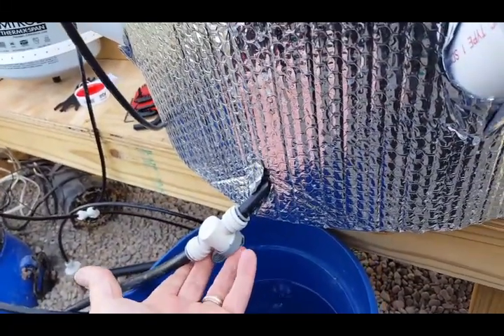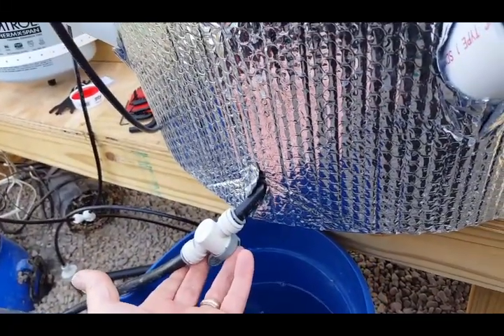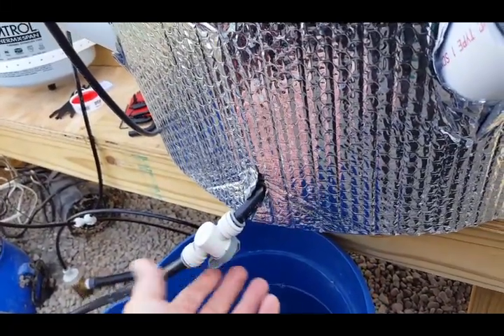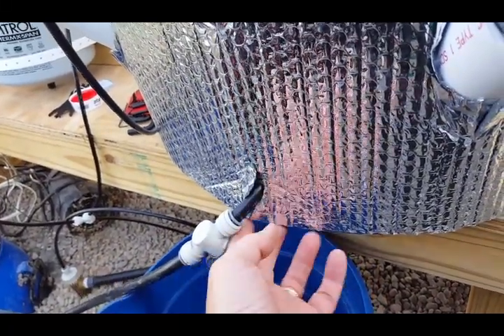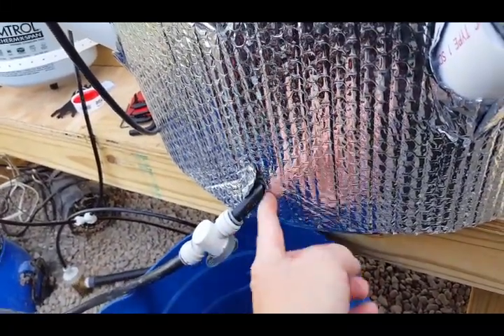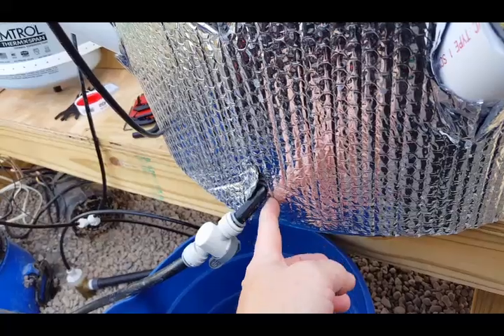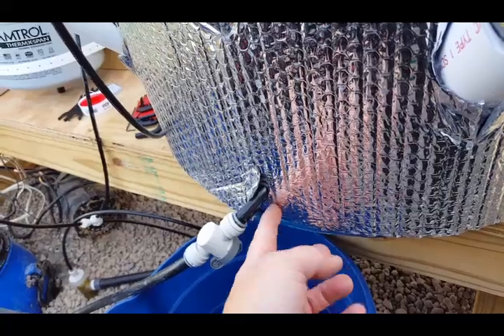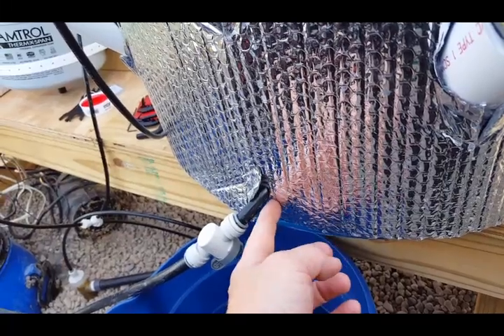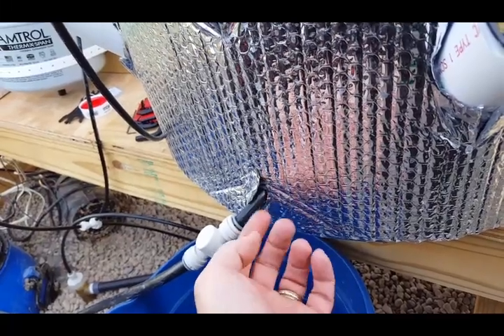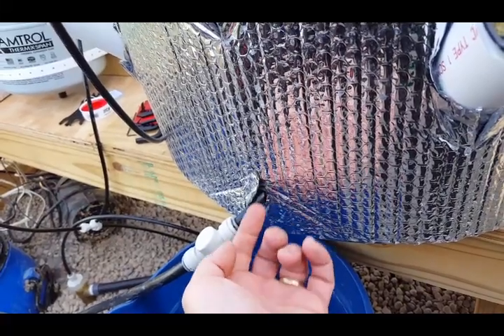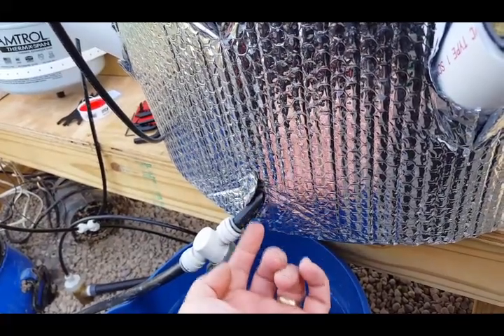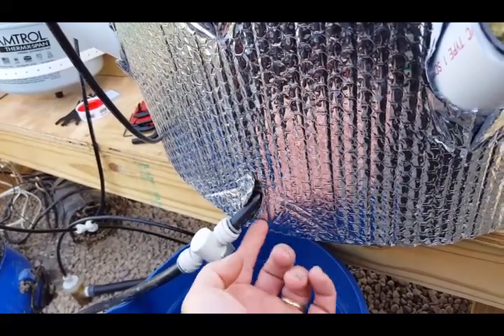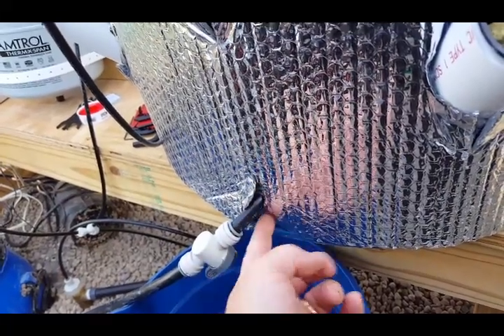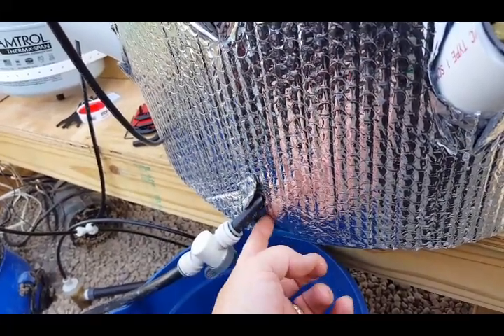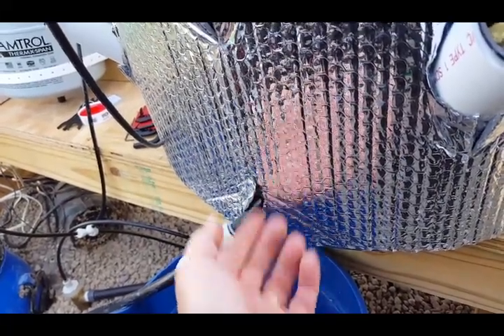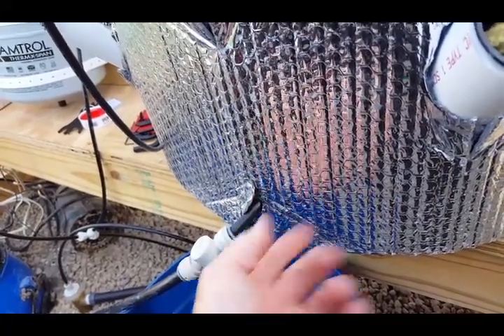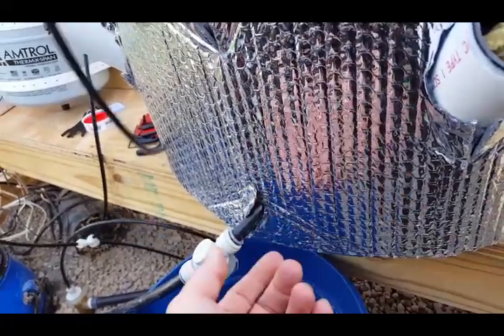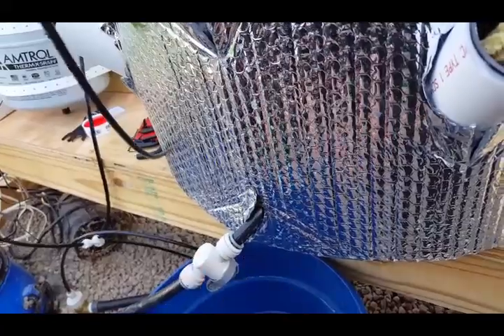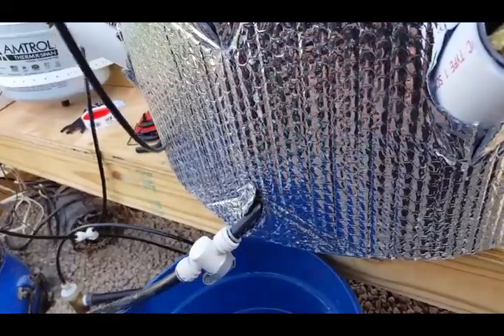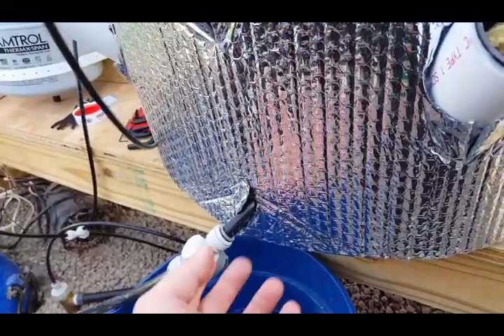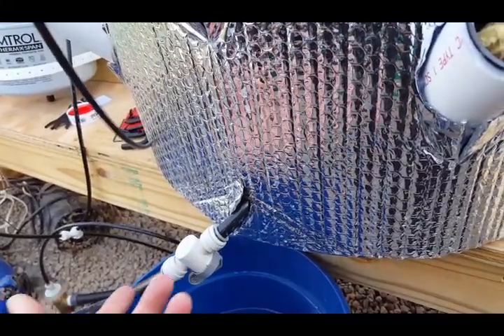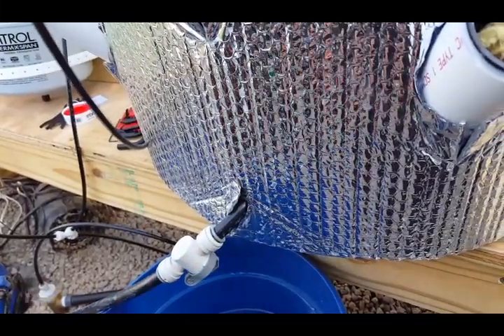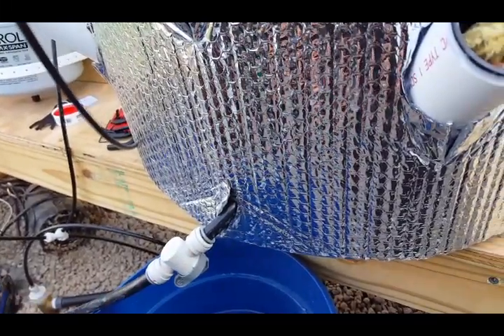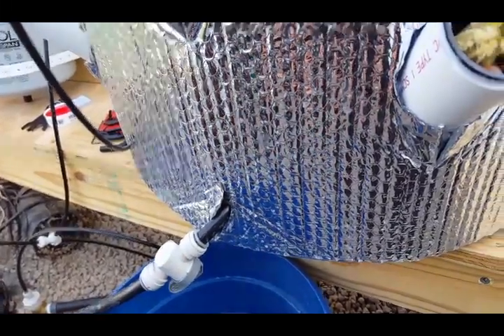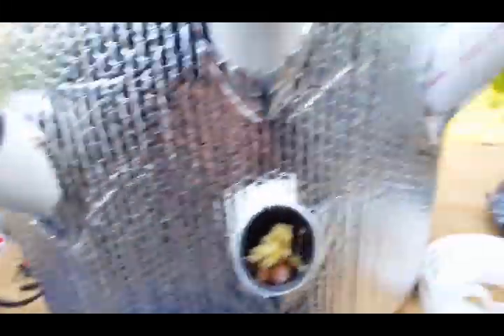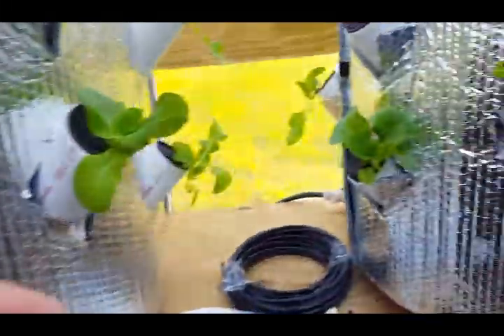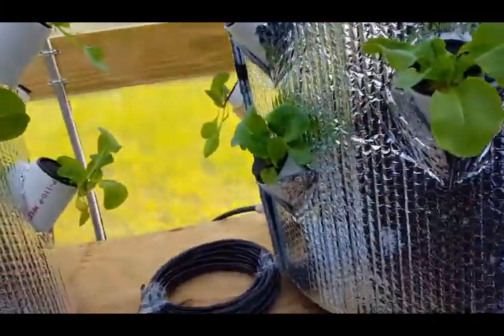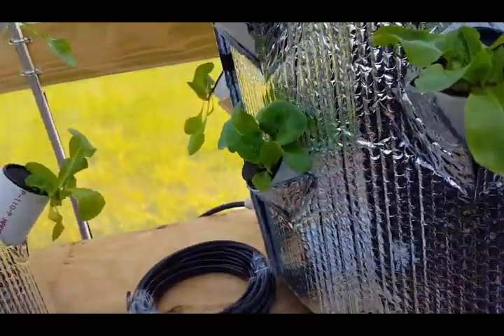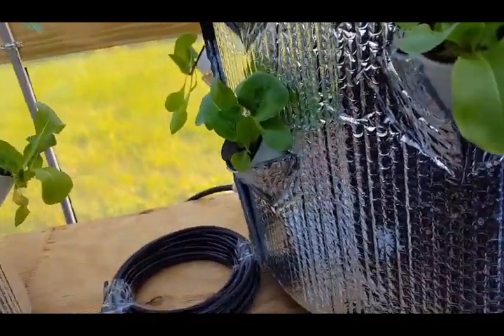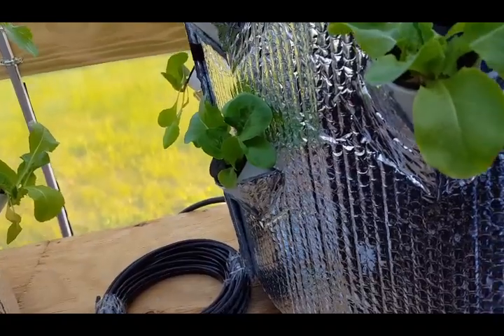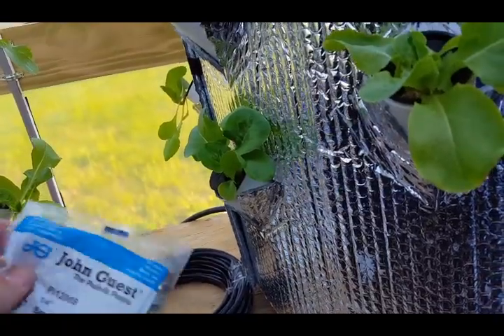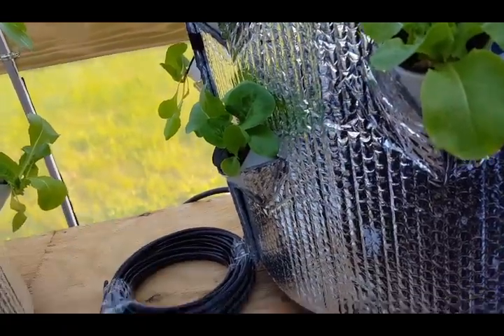I originally used half-inch and there's no need for it — I had problems with leaking on the side with it. There's really no reason to use half-inch; it's overkill.